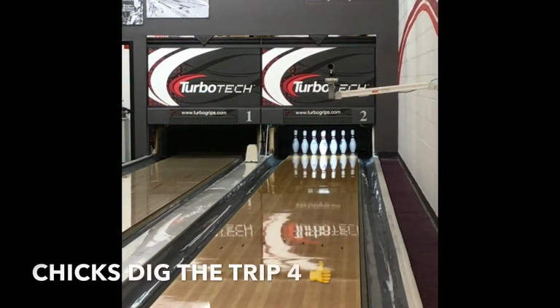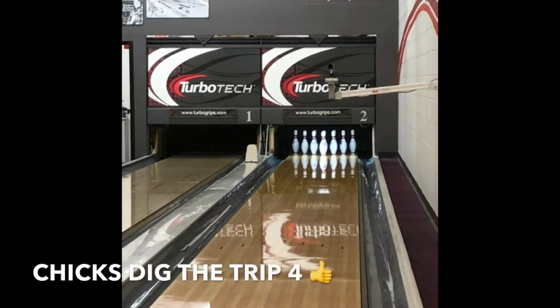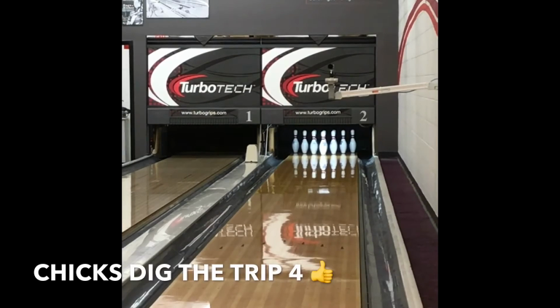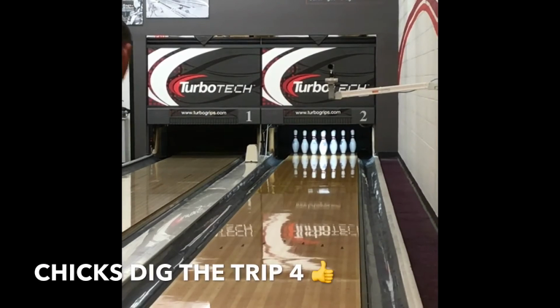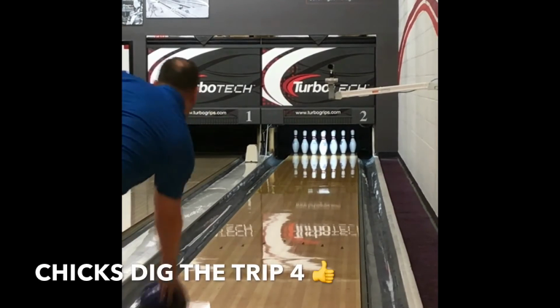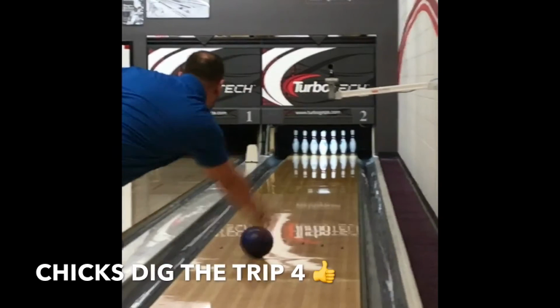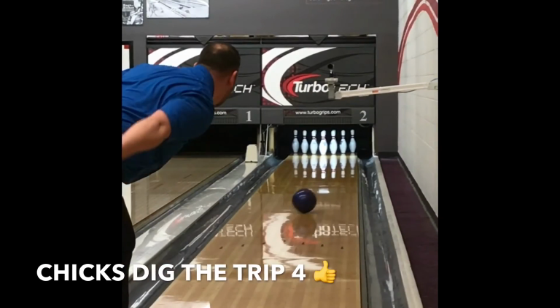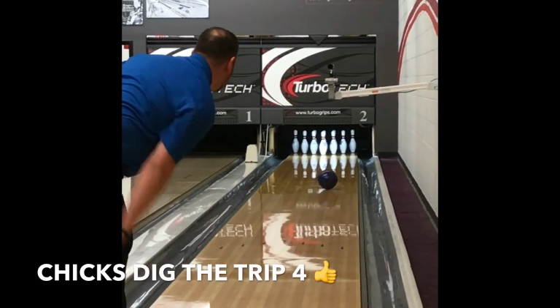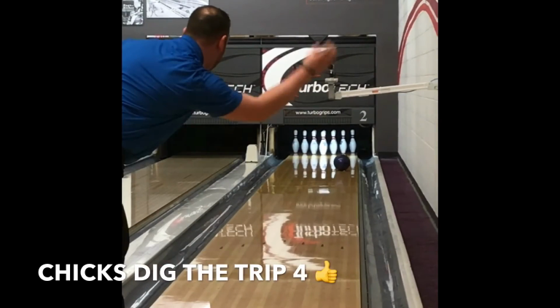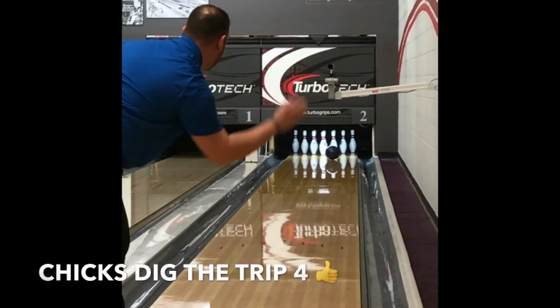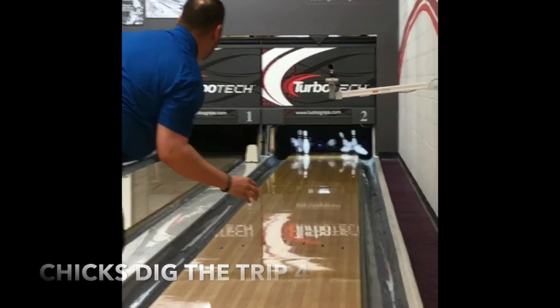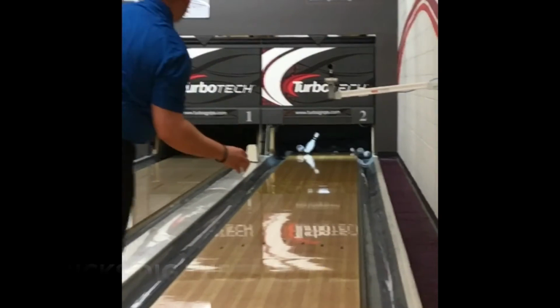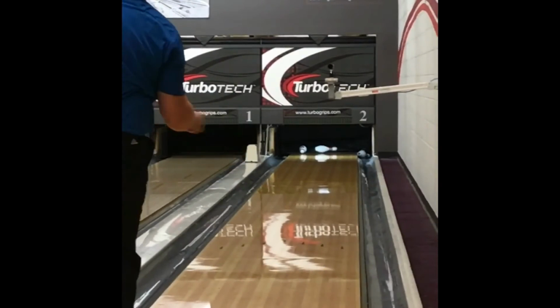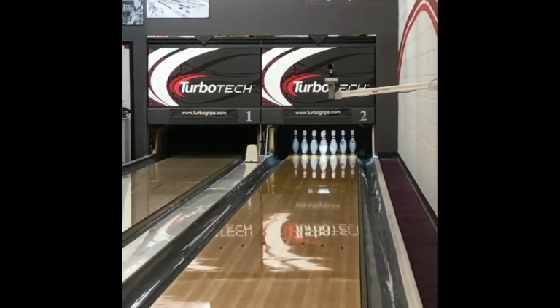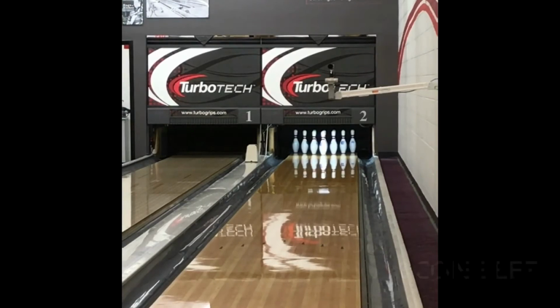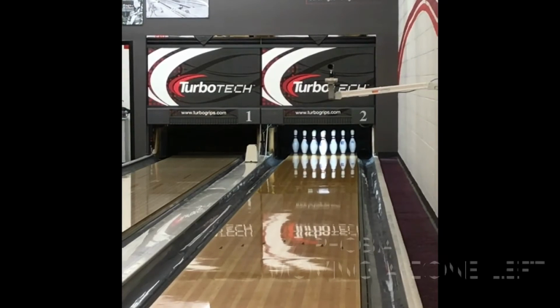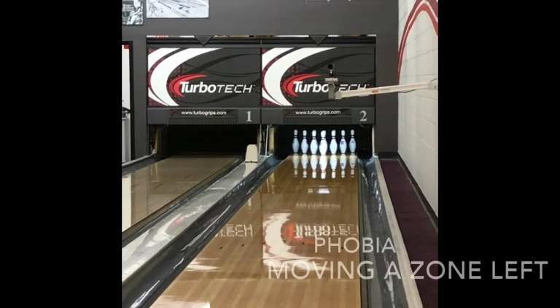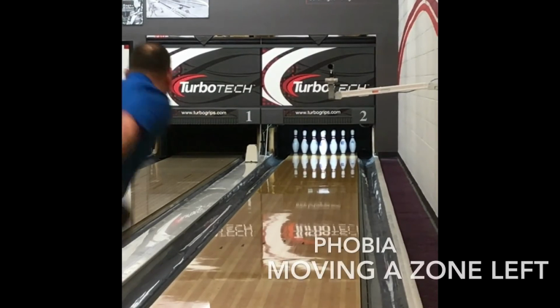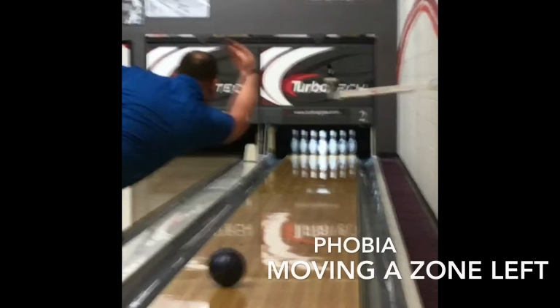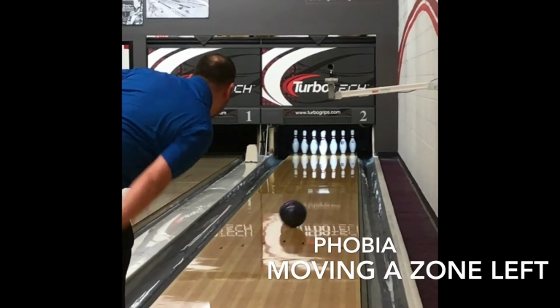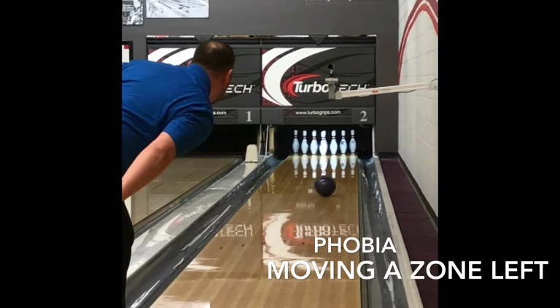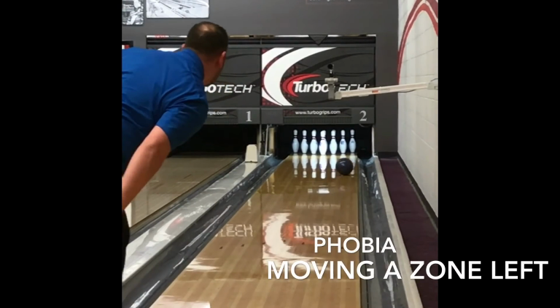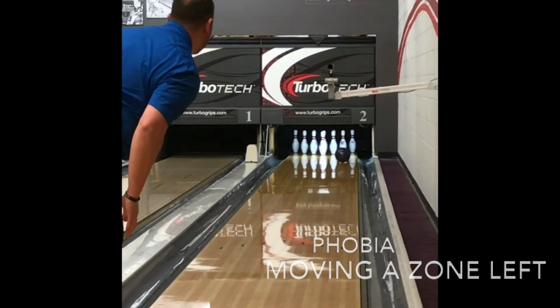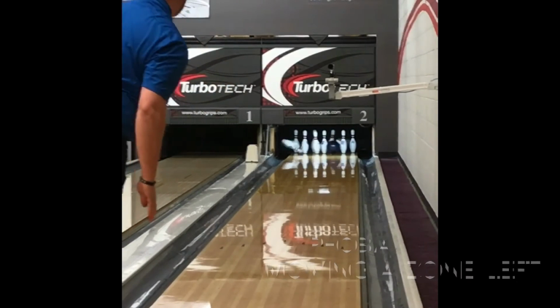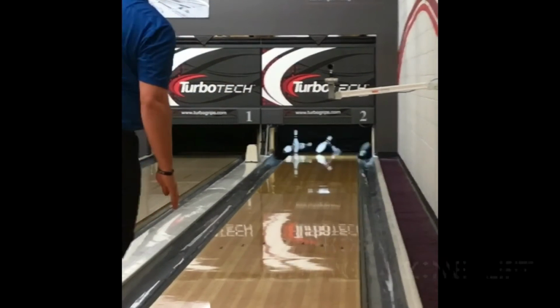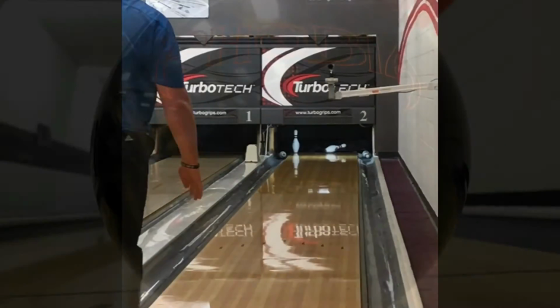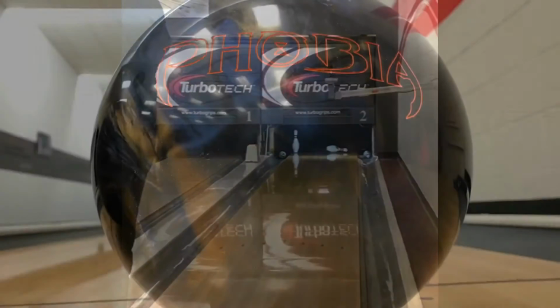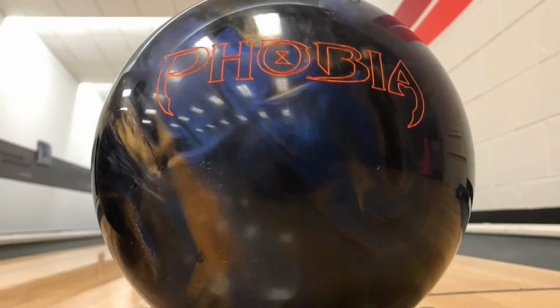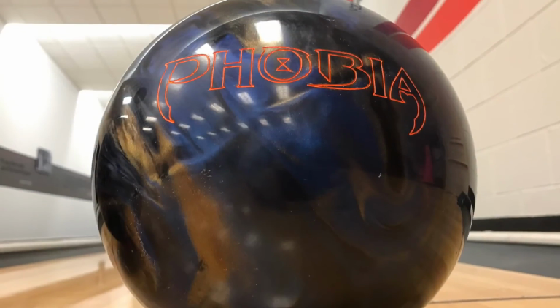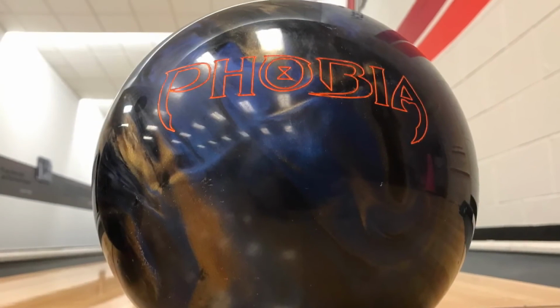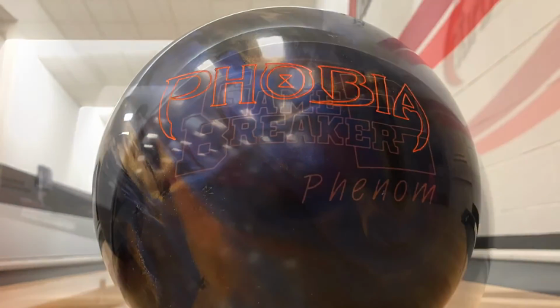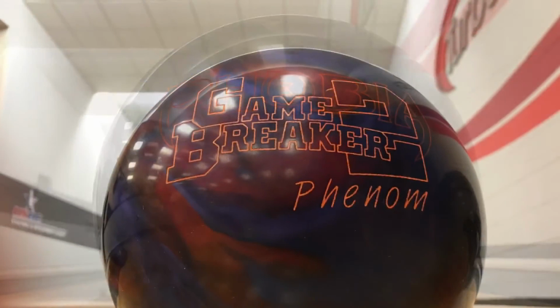Same layout. Now we're going to move about a zone left — about 5 or 6 boards left. The covers coming out of Hopkinsville right now on the shiny stuff are pretty much ridiculous. It's amazing to see the changes they've made over the last few years and how good these covers are getting — they're actually picking up in the right spots.